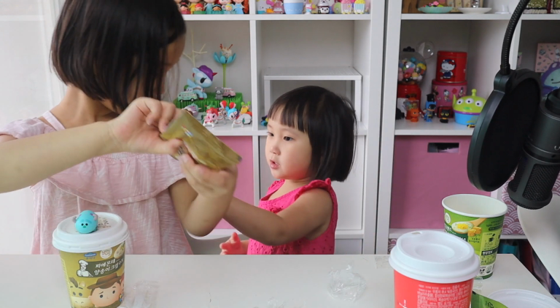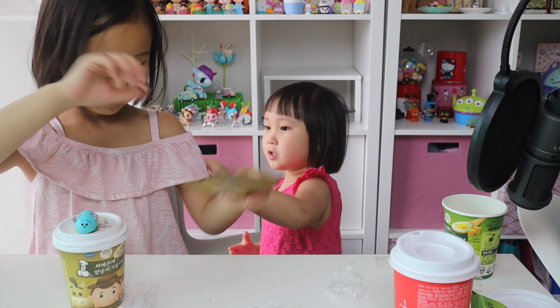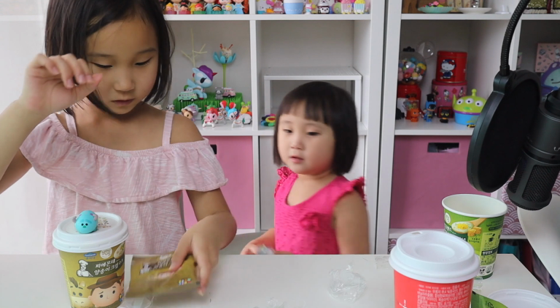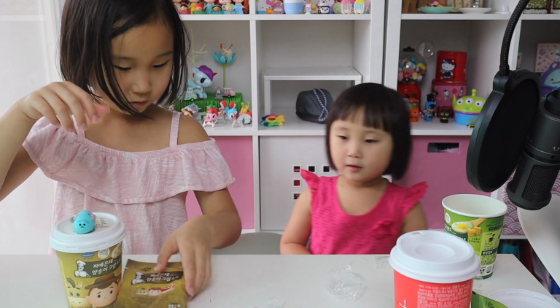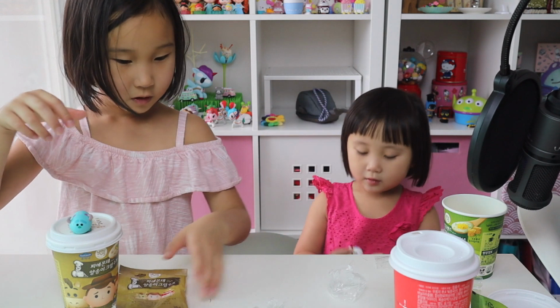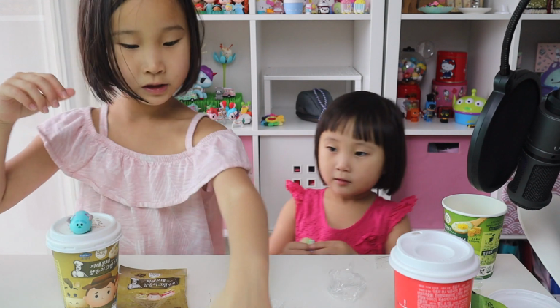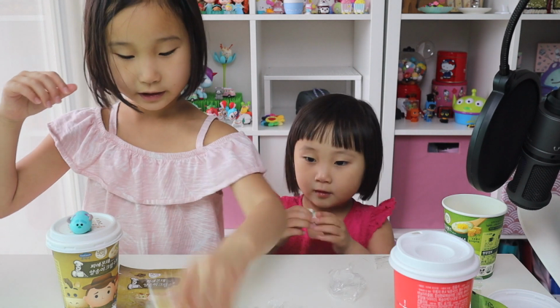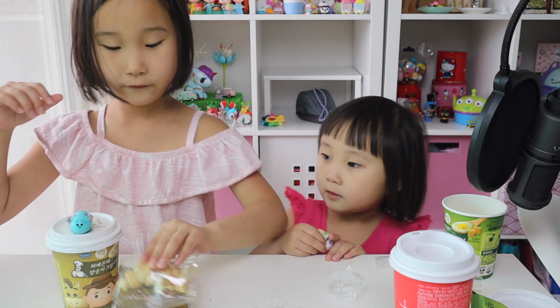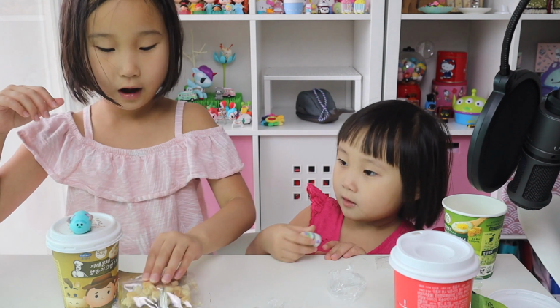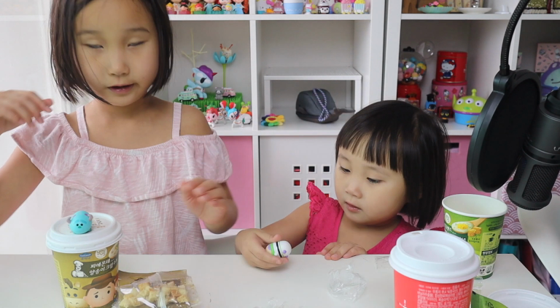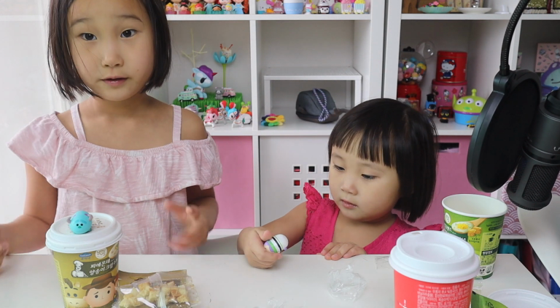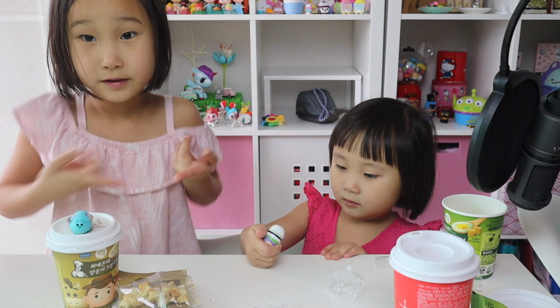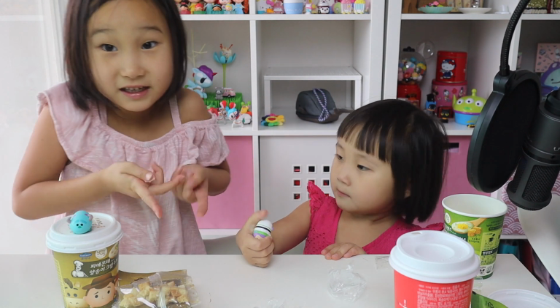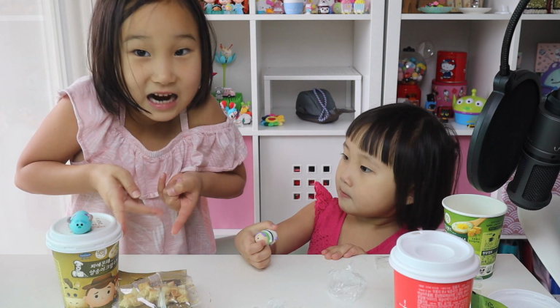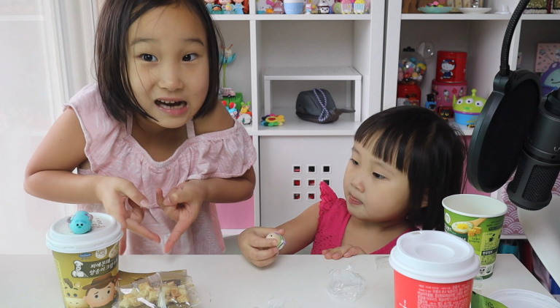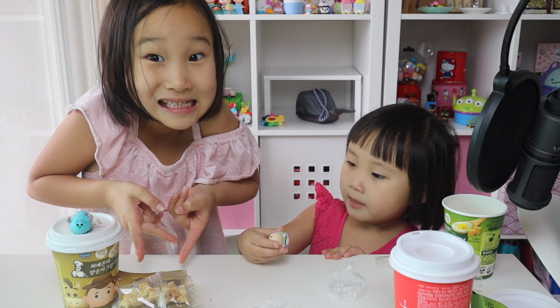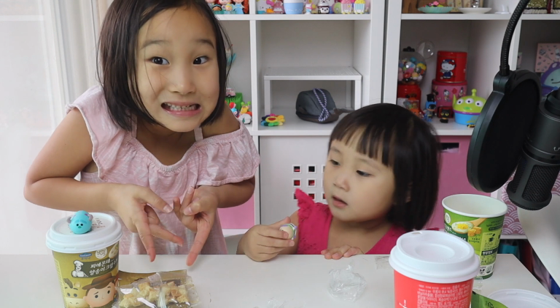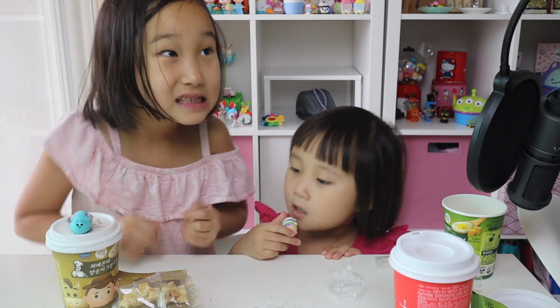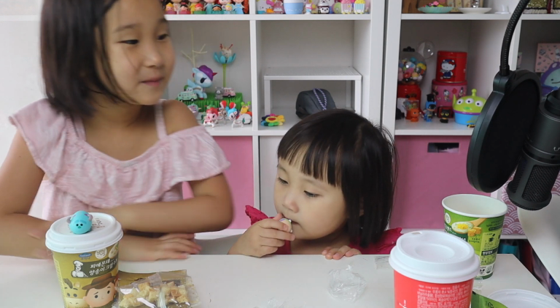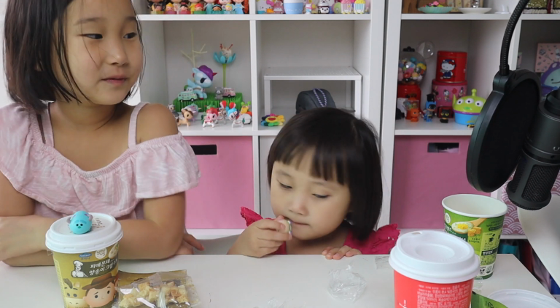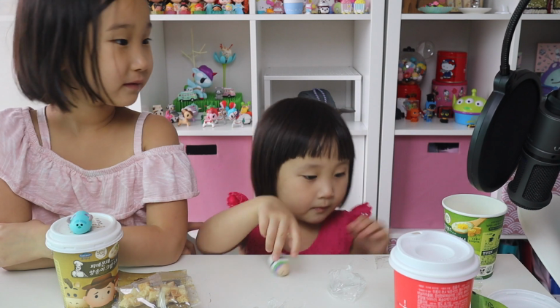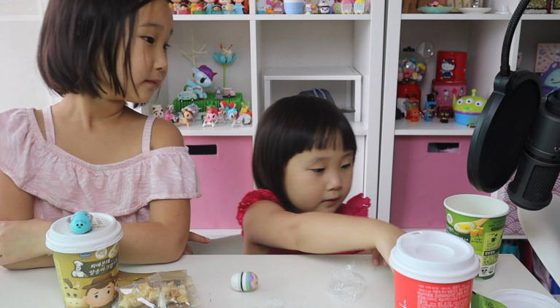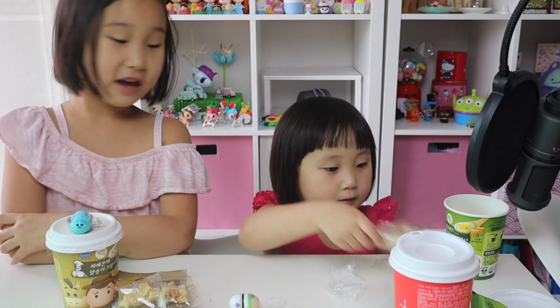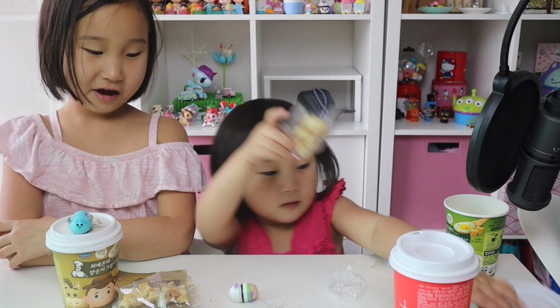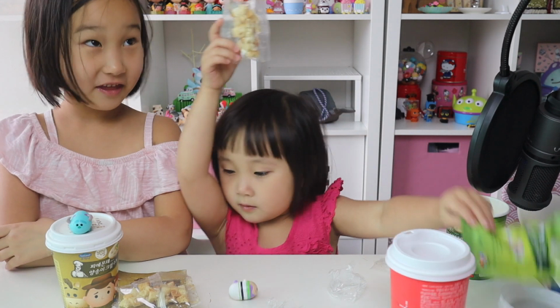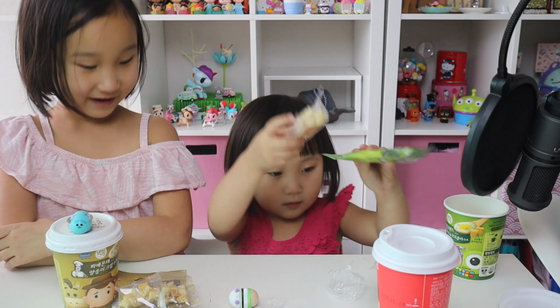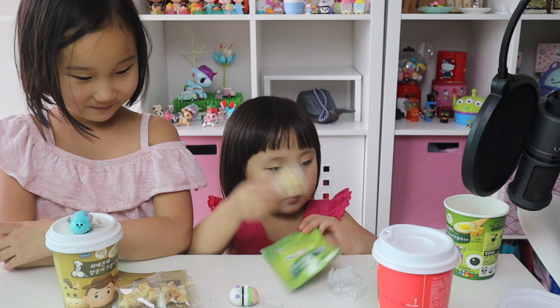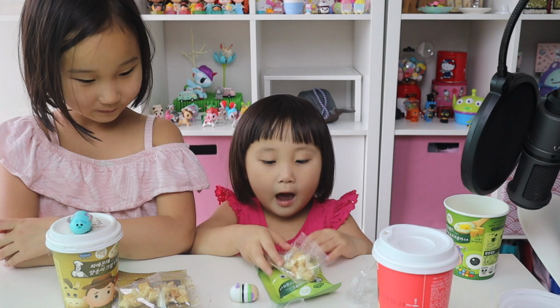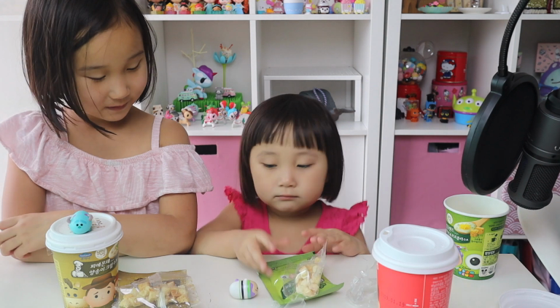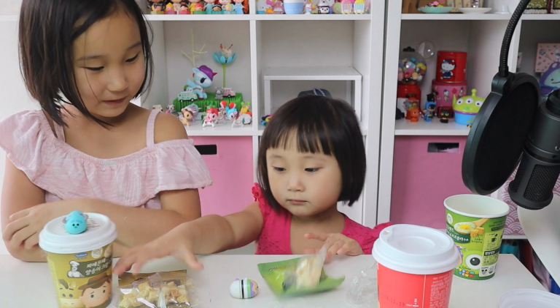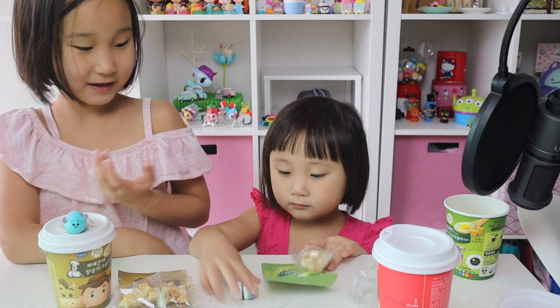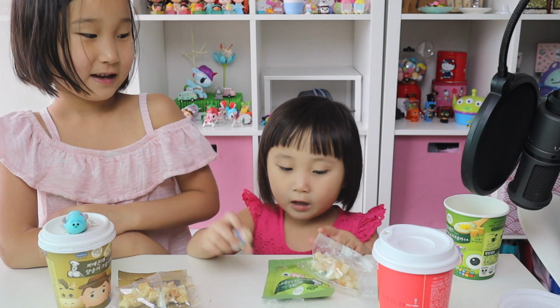Shhh. Both light ears could fly. See? Ta-da. And... Ta-da. We're done. Ta-da.